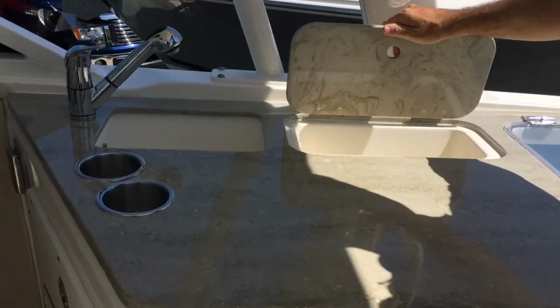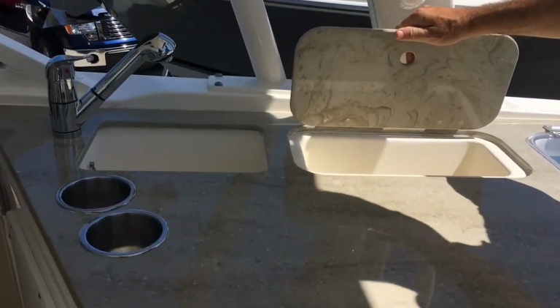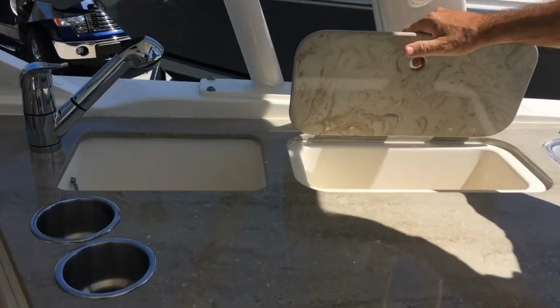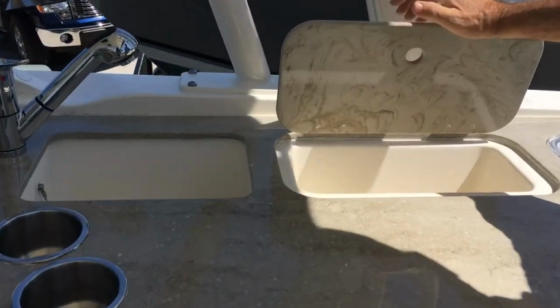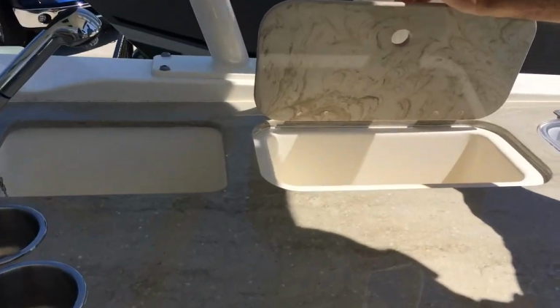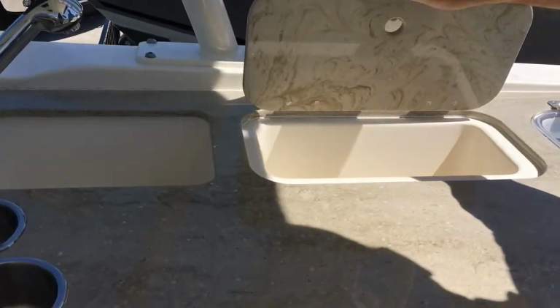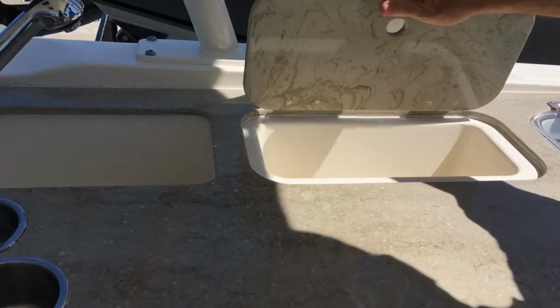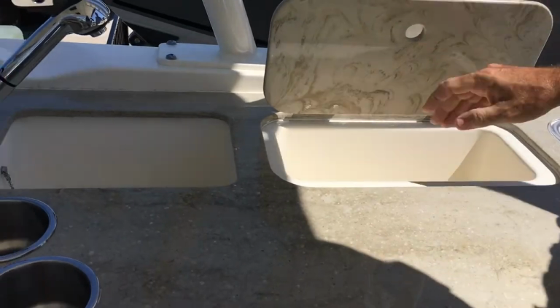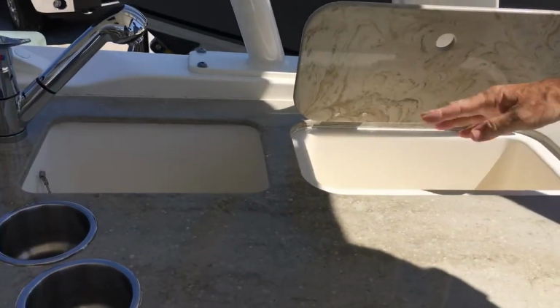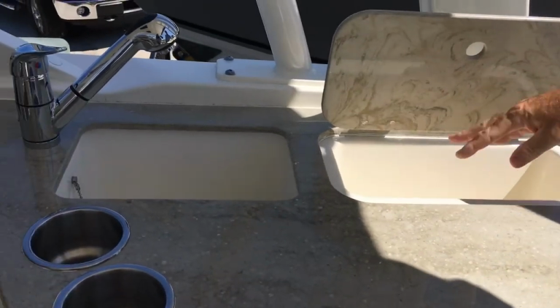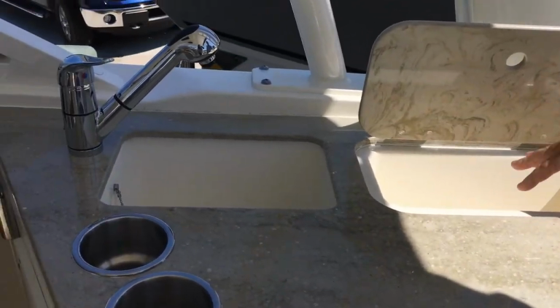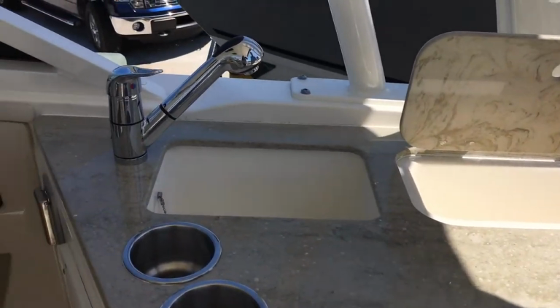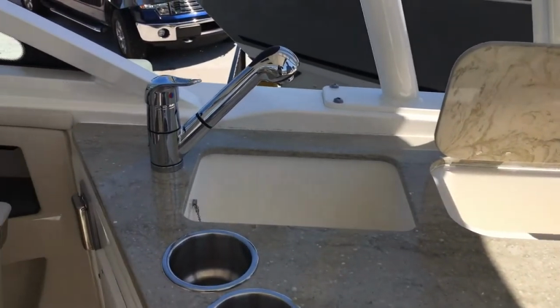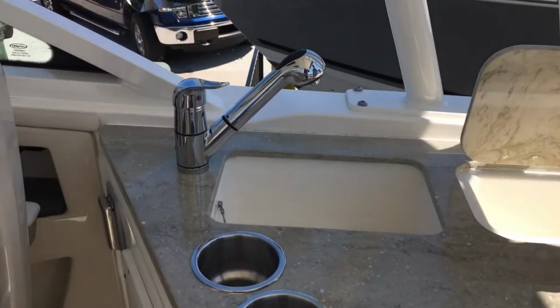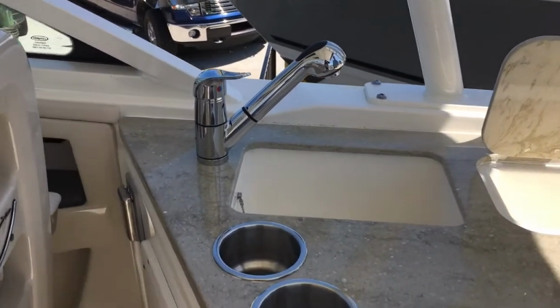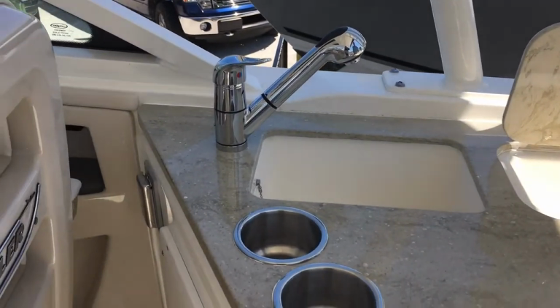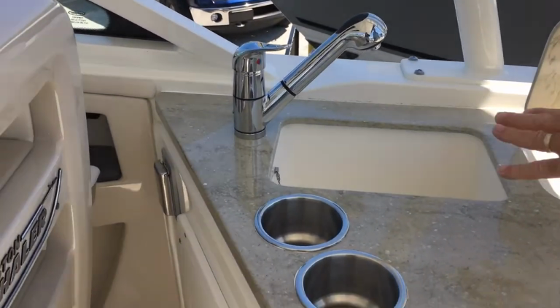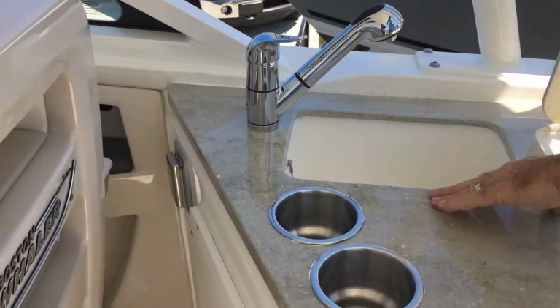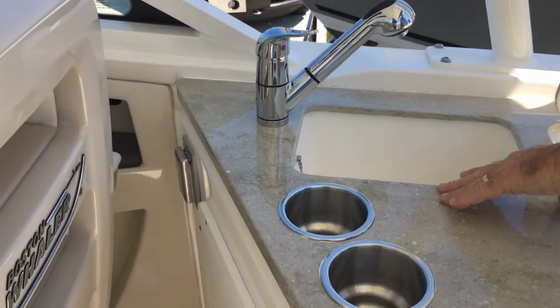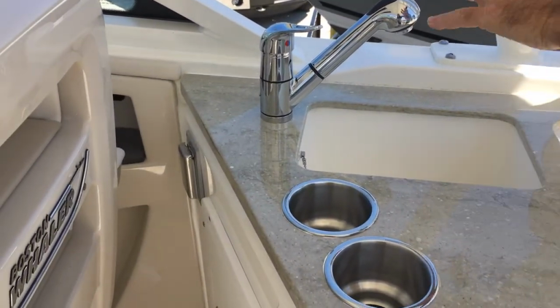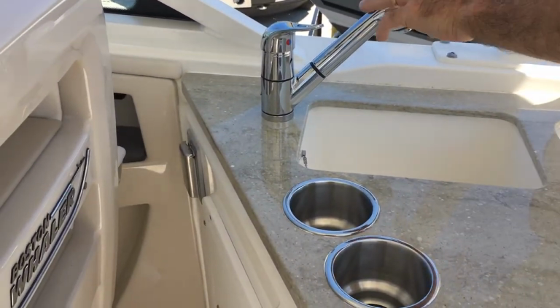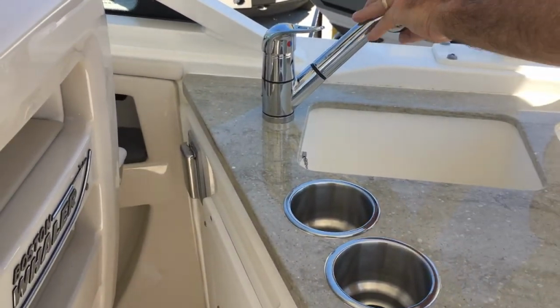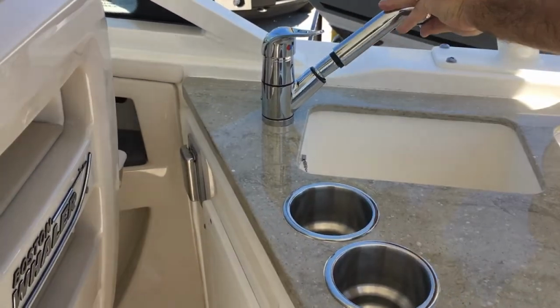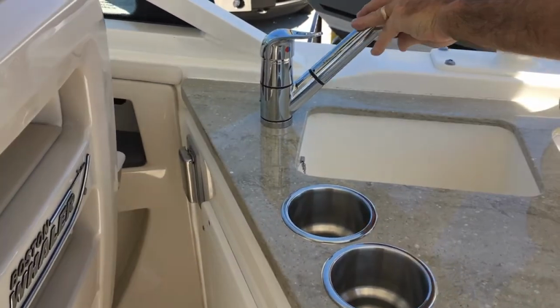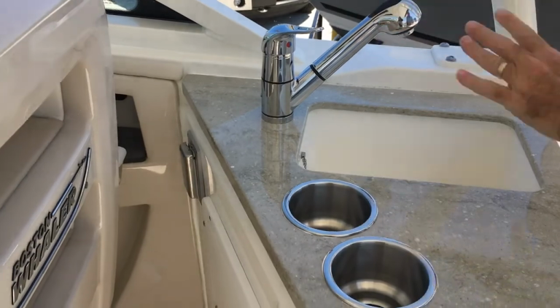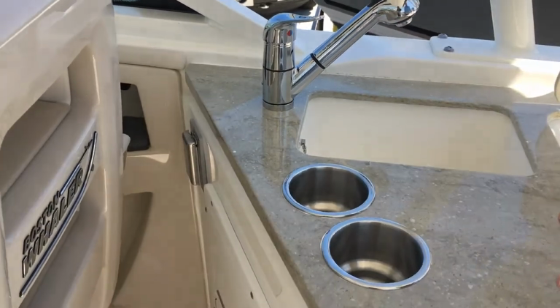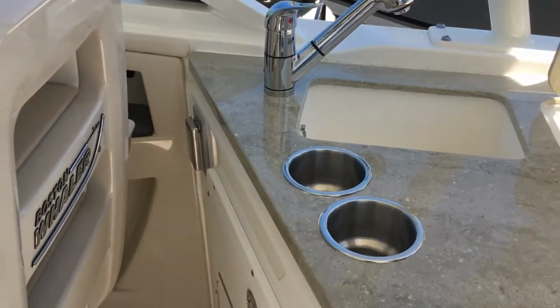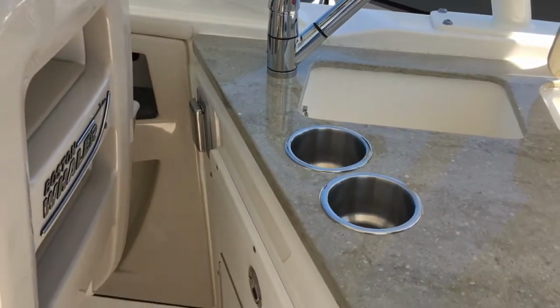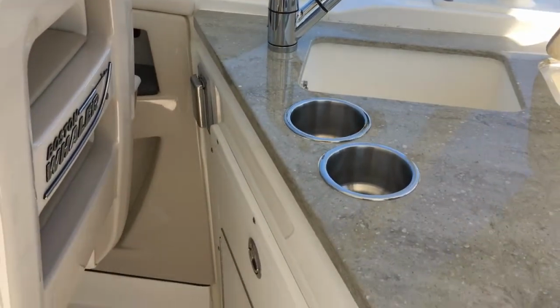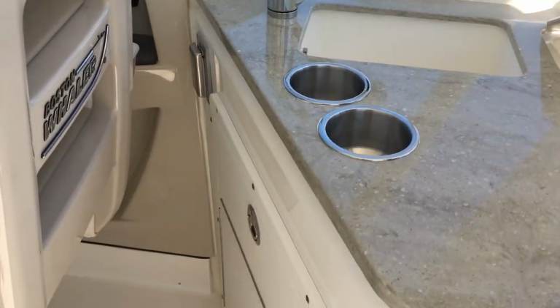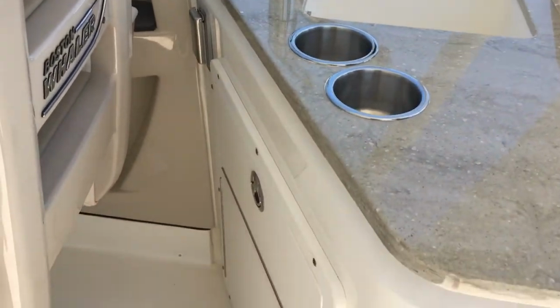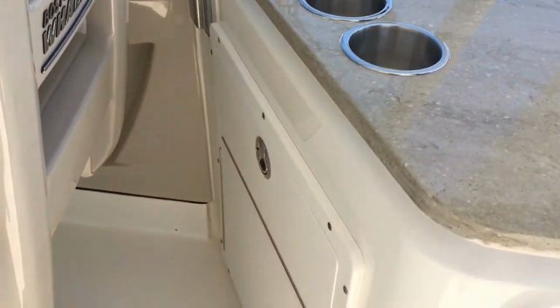There's a nice good-sized sink where you can actually ice things down as well, and the sink has a pull-out faucet. So it's a nice little kitchen area — a nice little prep area.